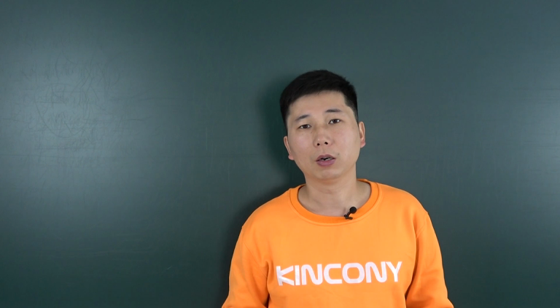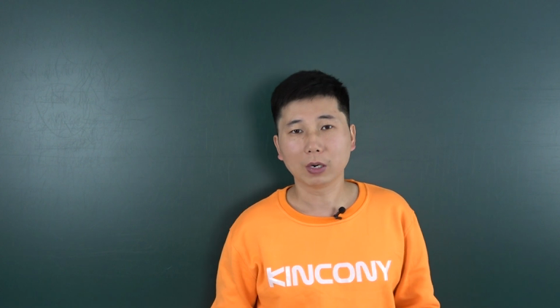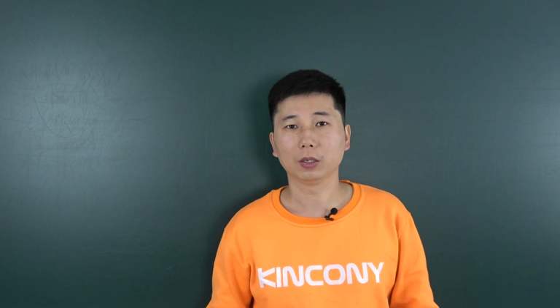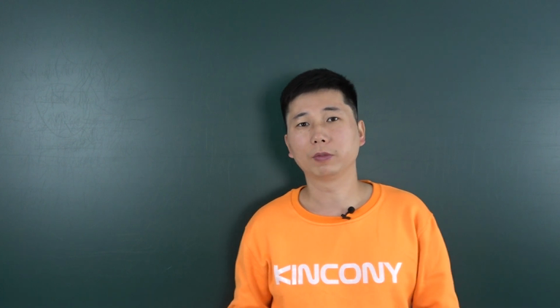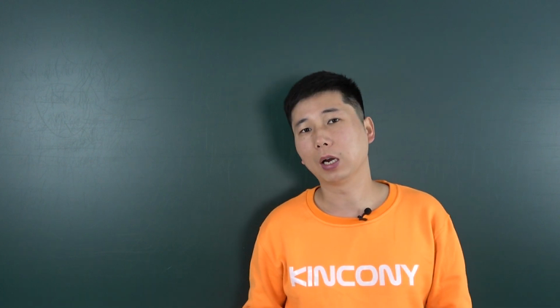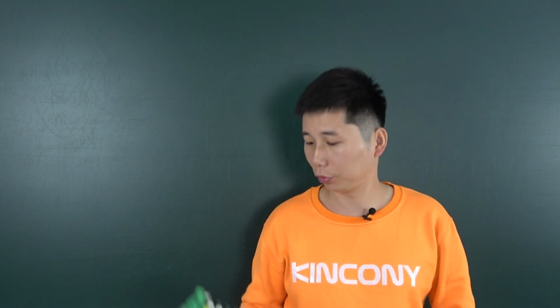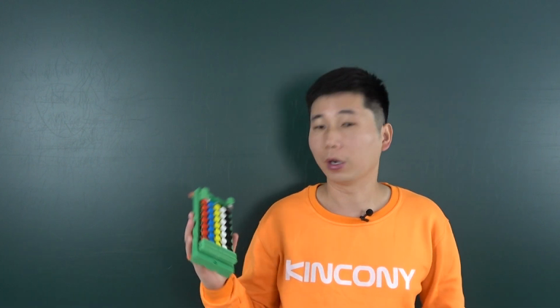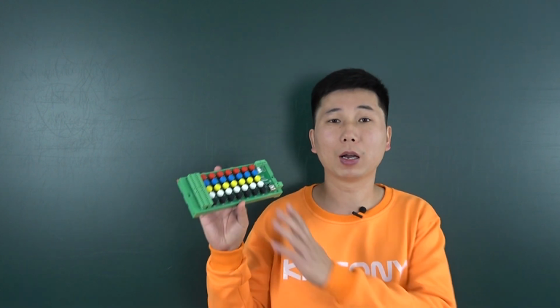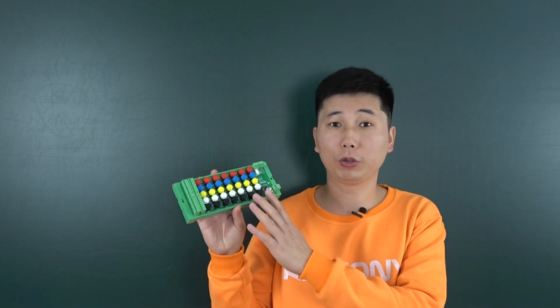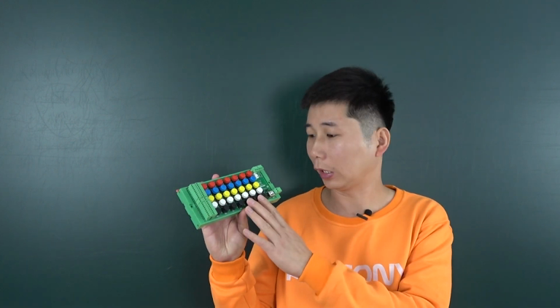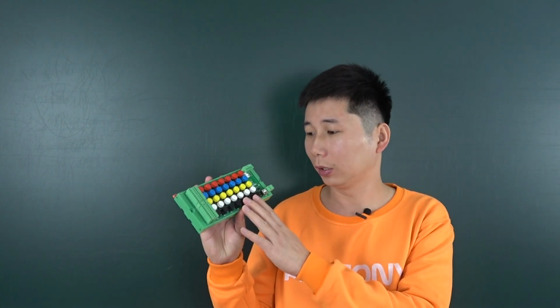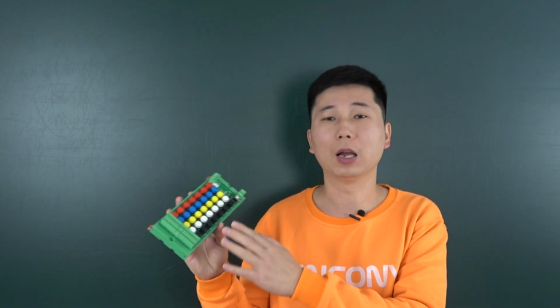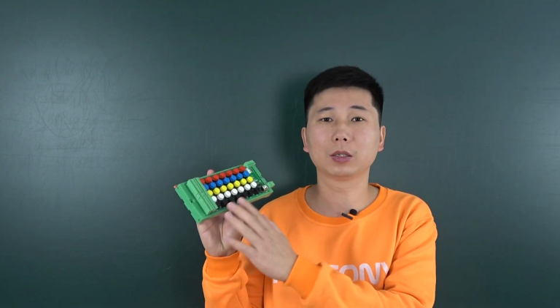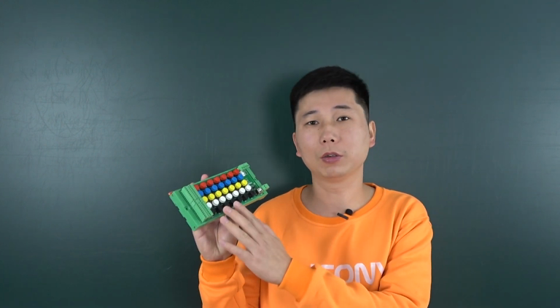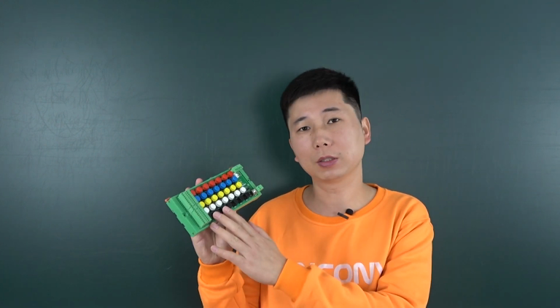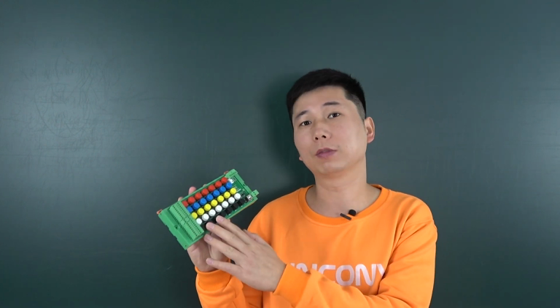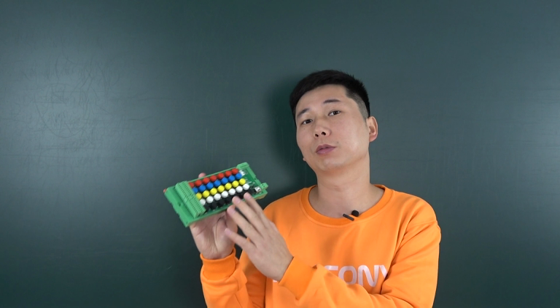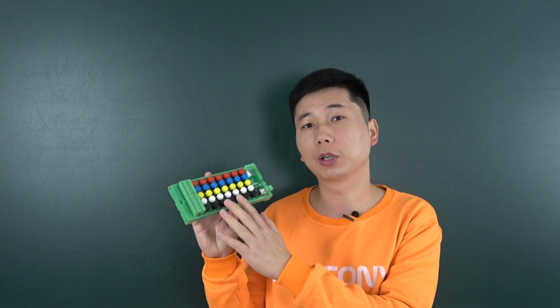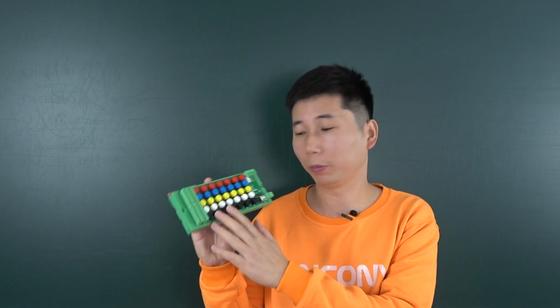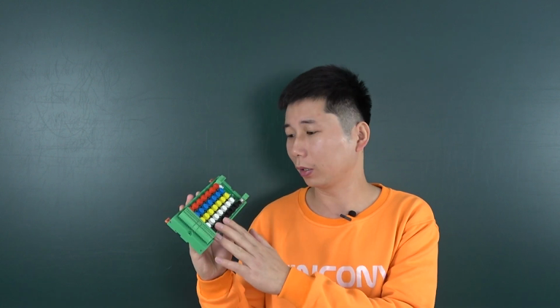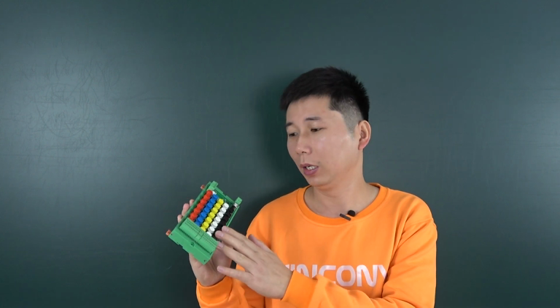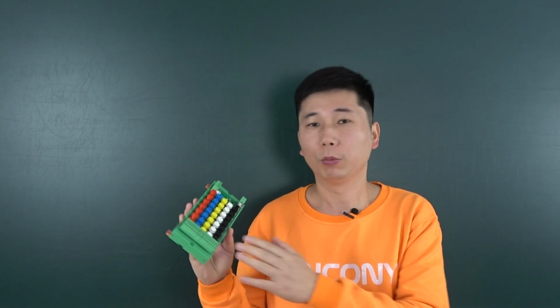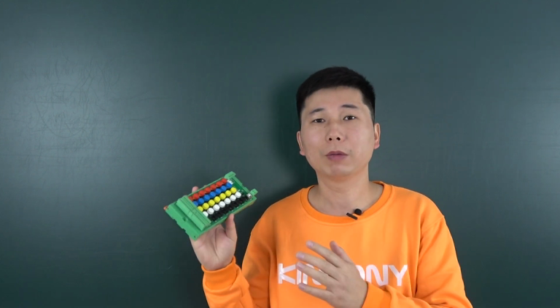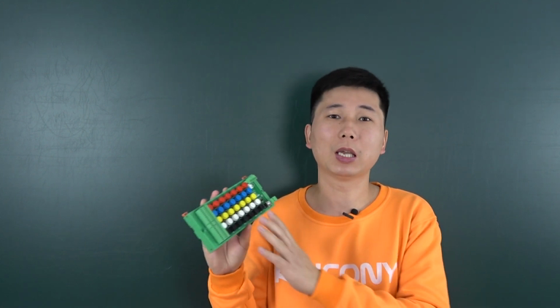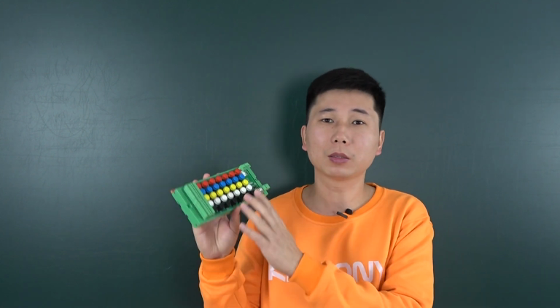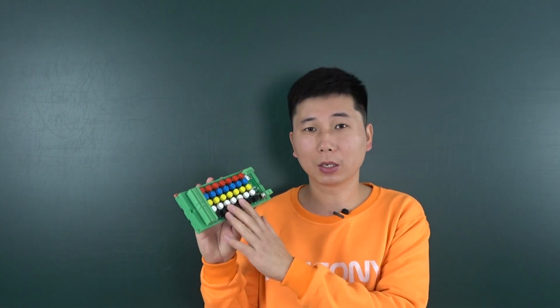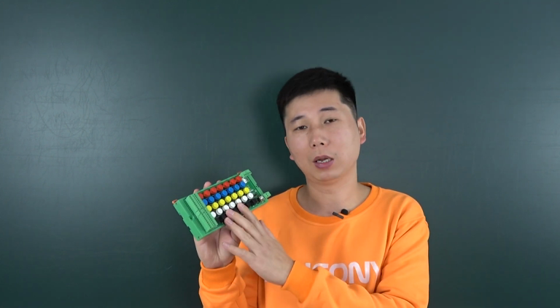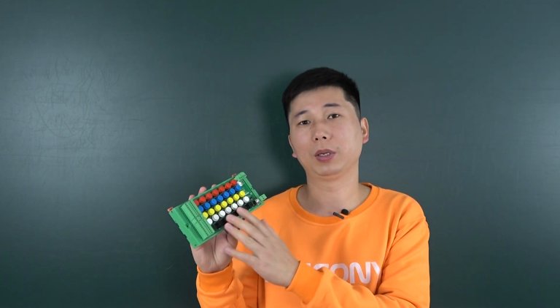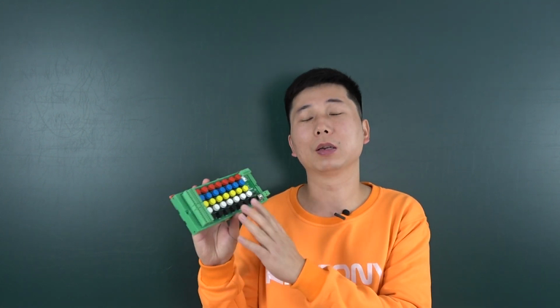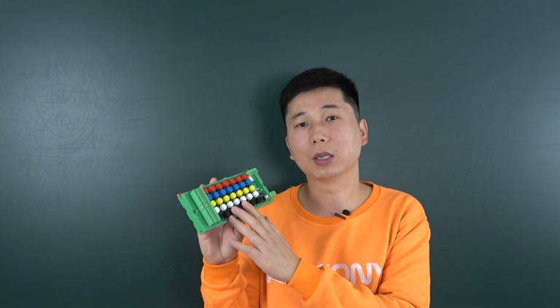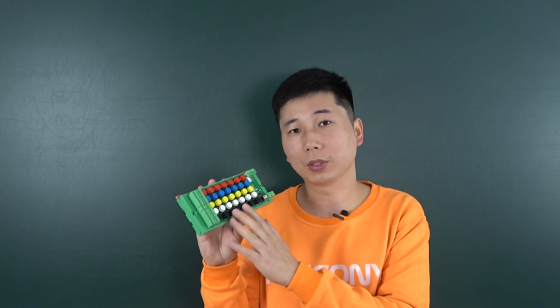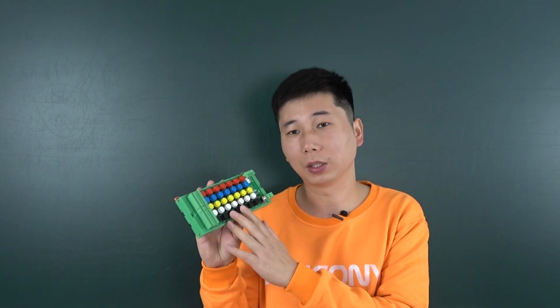Hello everyone. In this video, I will show you our new product. This is a new version of the switch terminal board. We have designed this board based on ESP32.